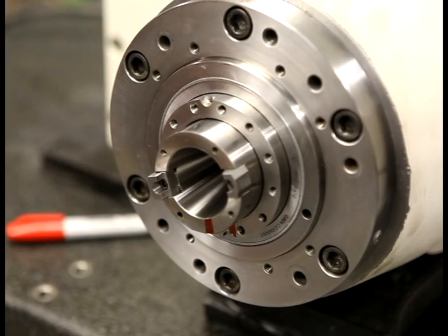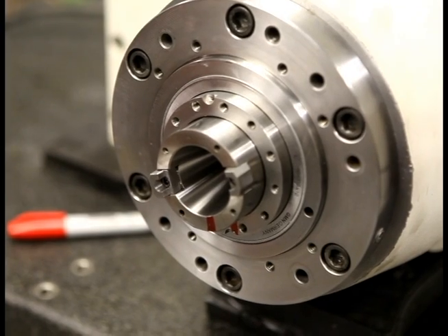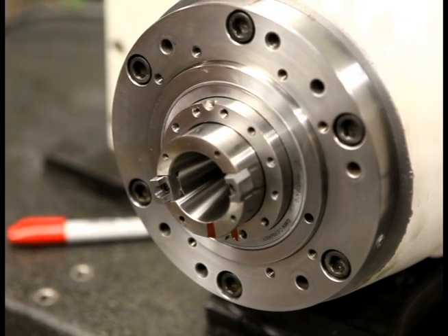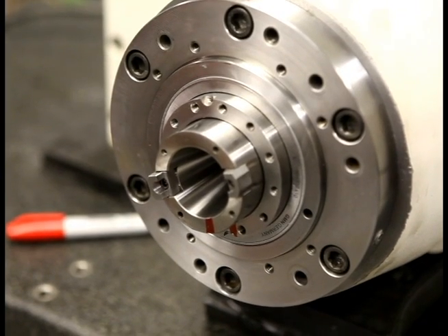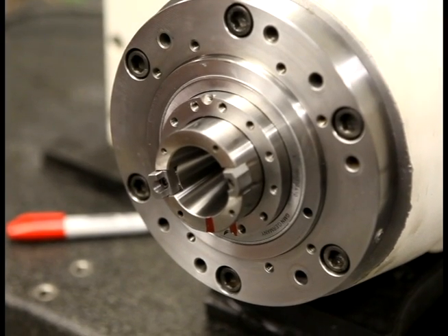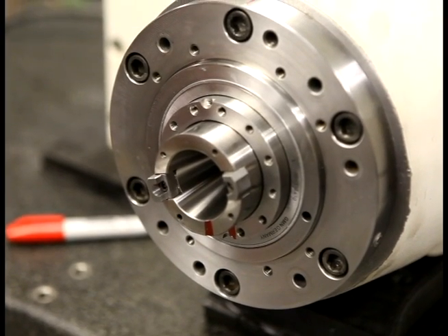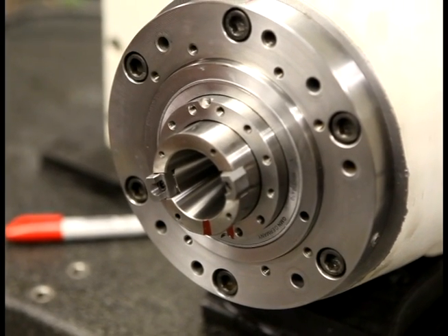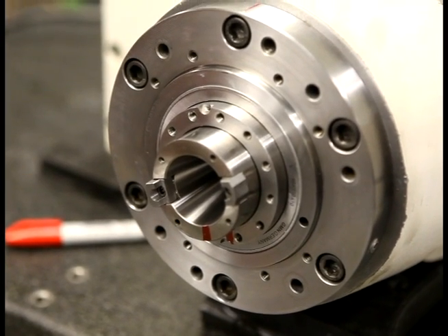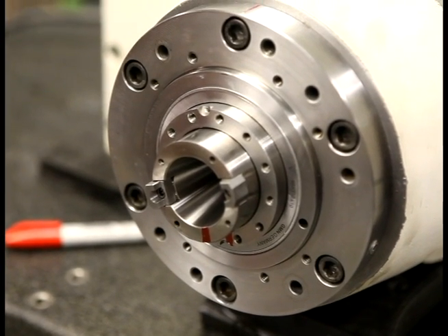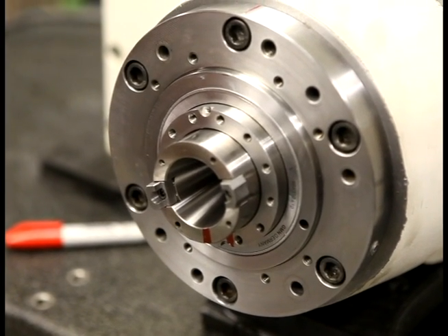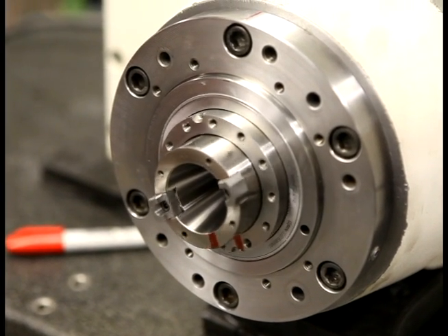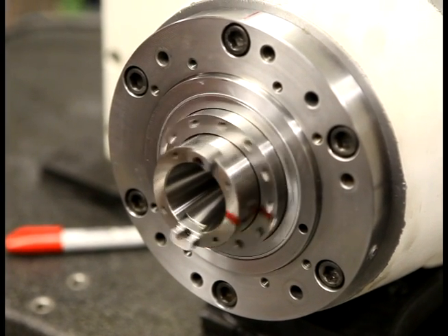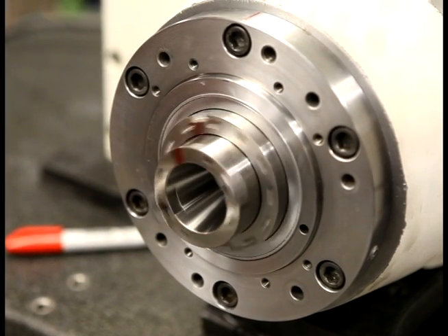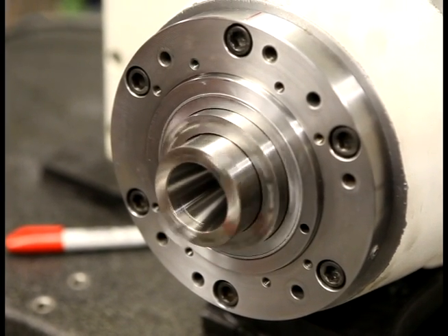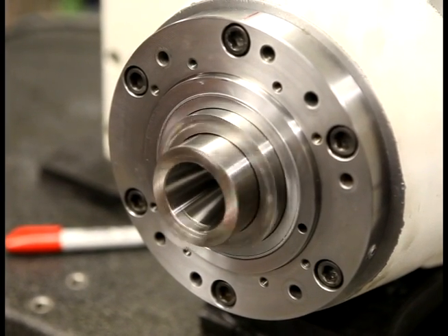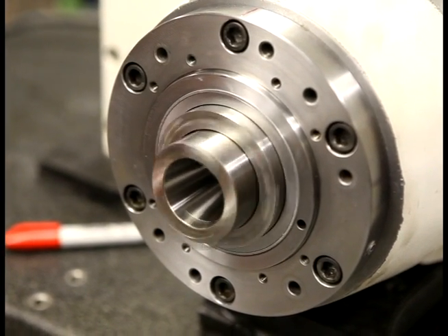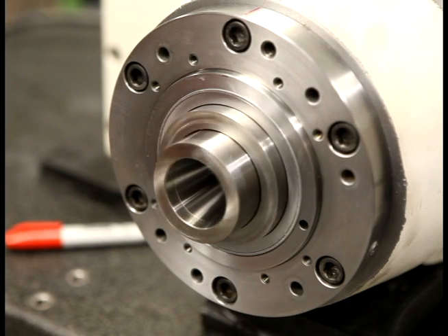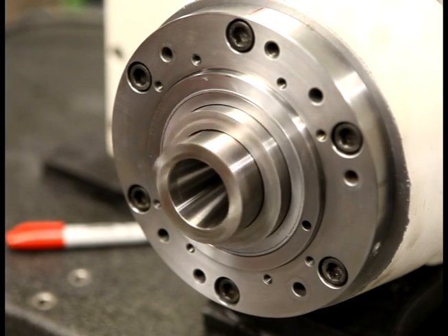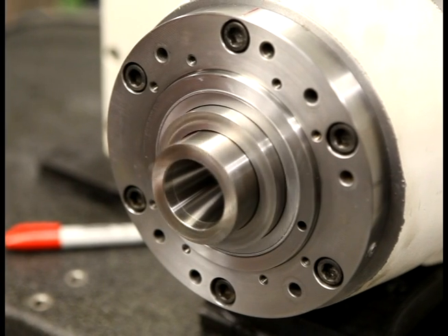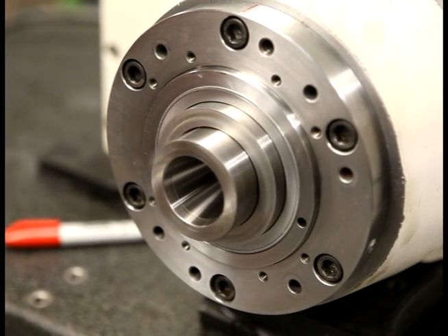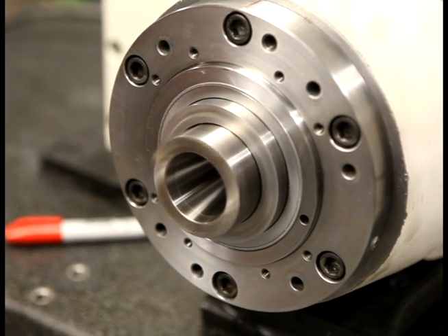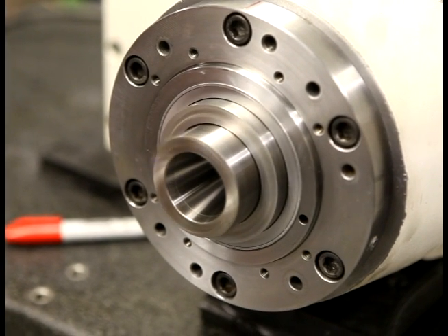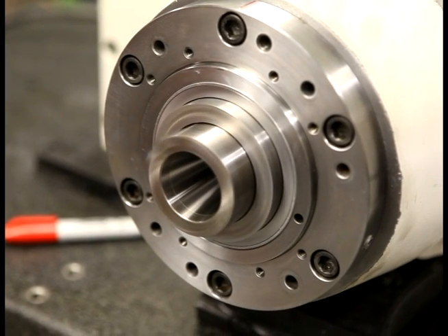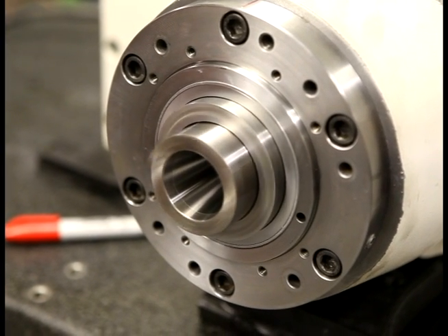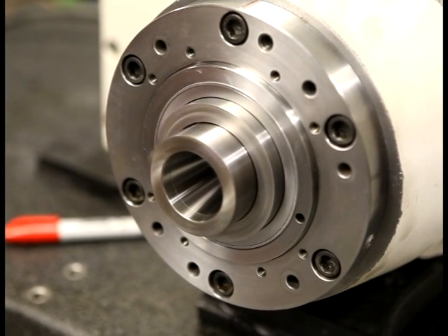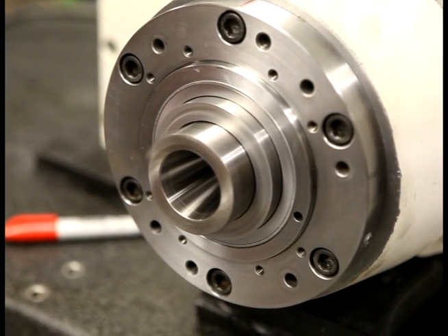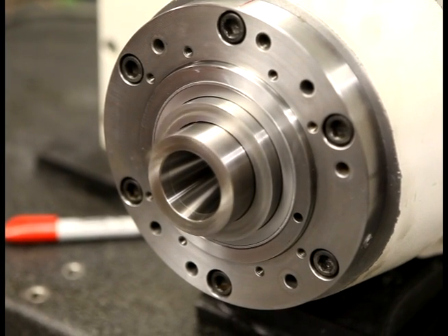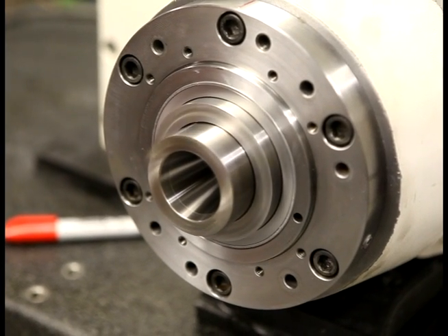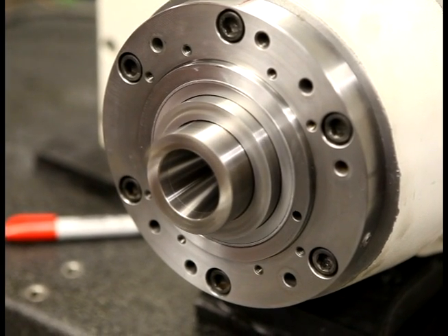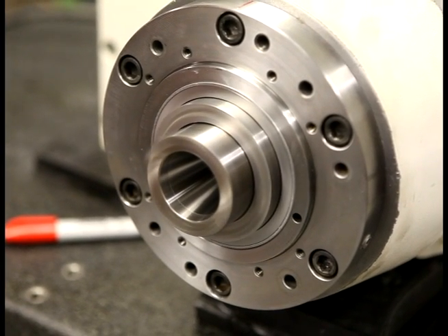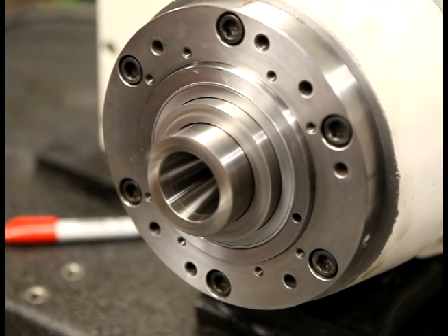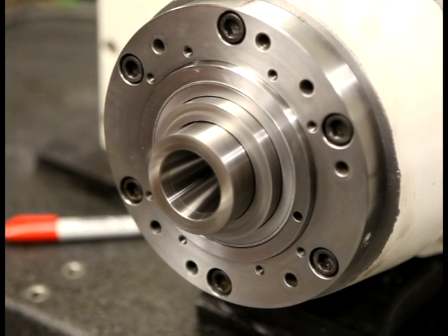Right now we're getting ready to test run. We're going to do a test run up to 12,000 RPM, and if need be we're going to do a finish balance on it. Just take it from there.